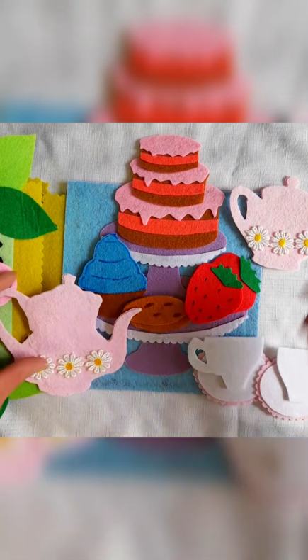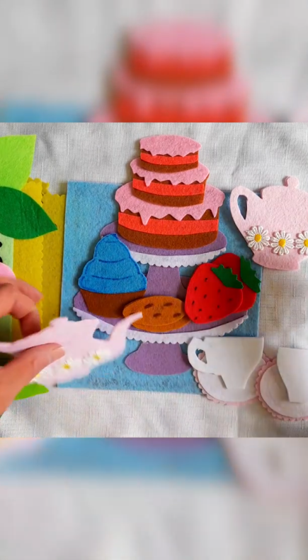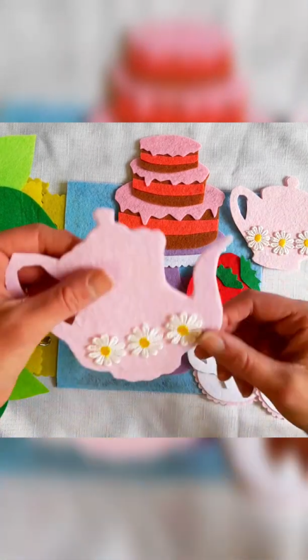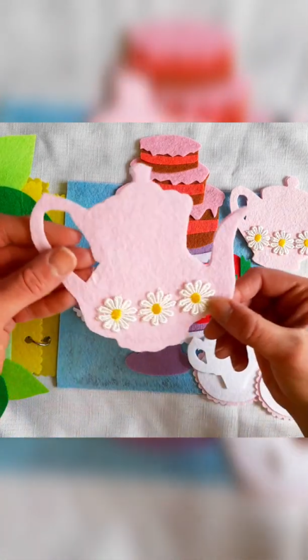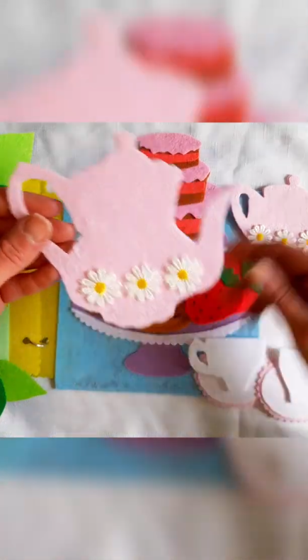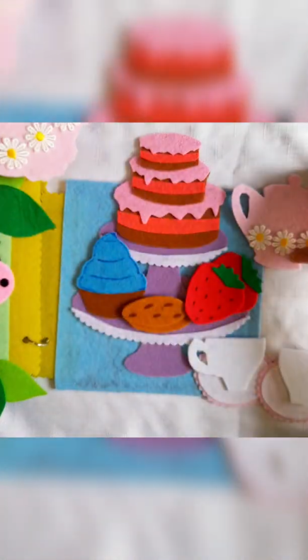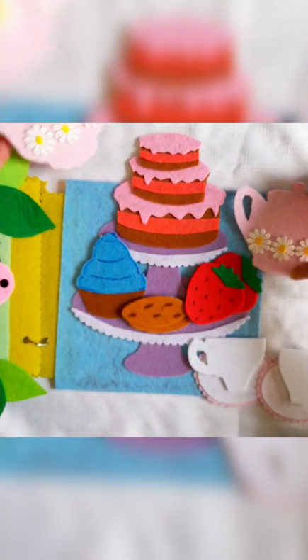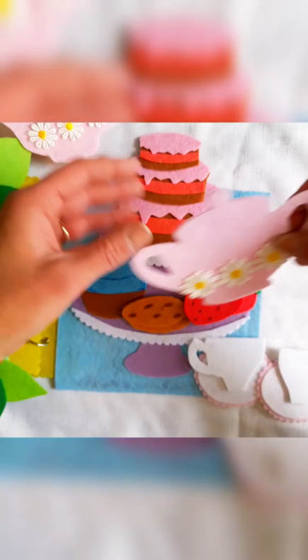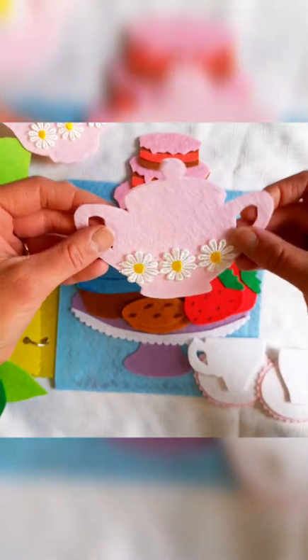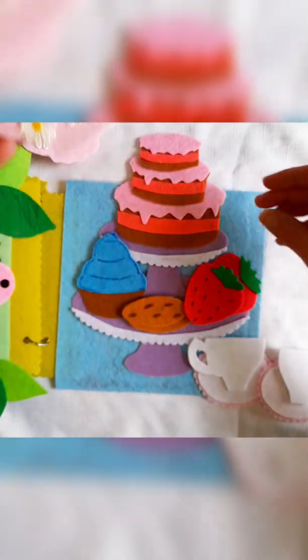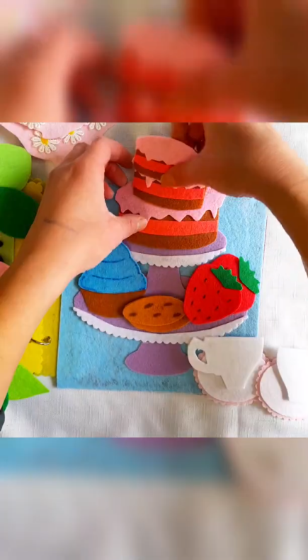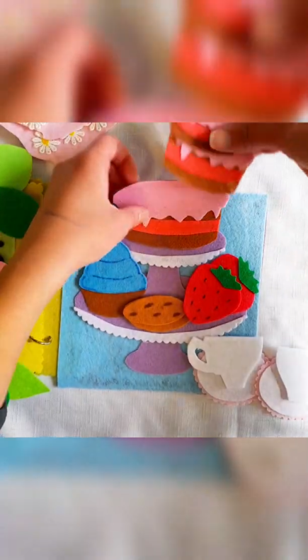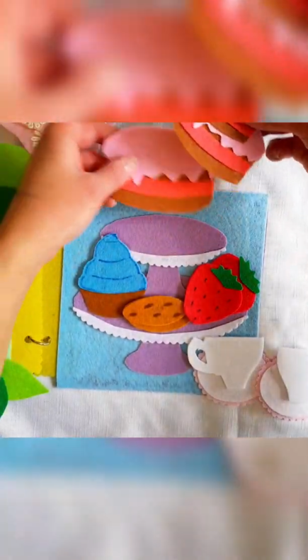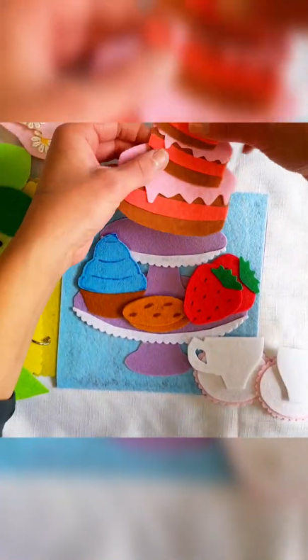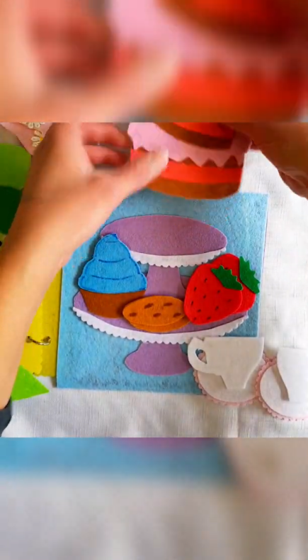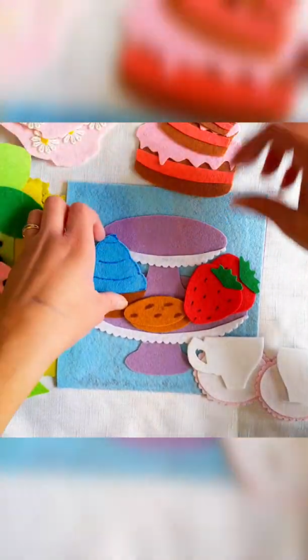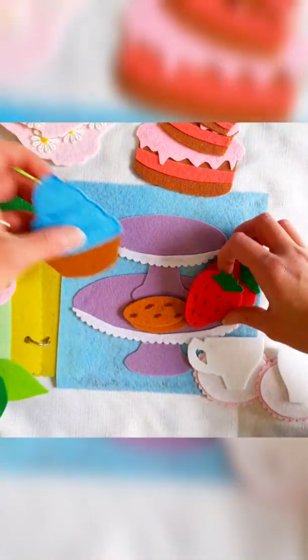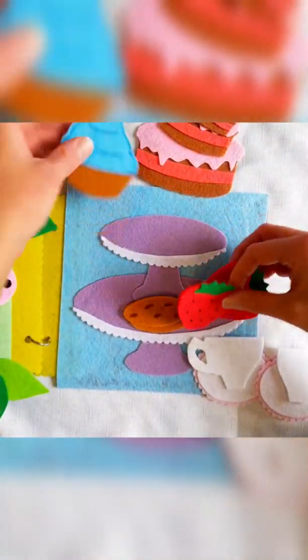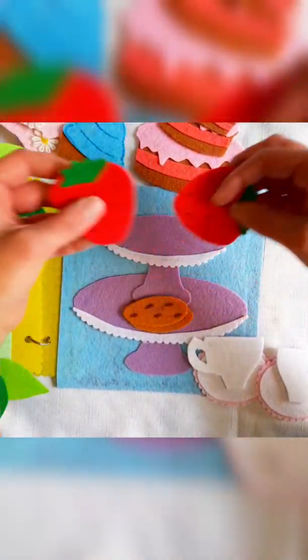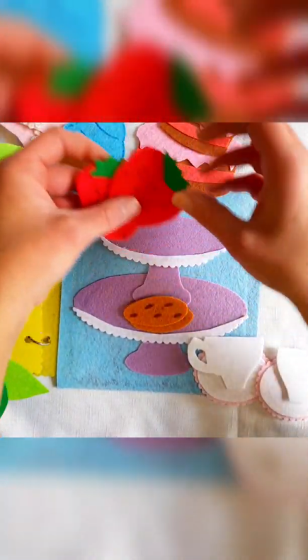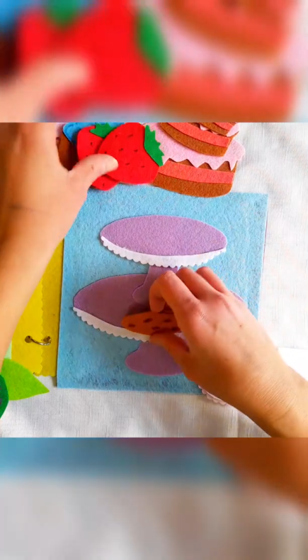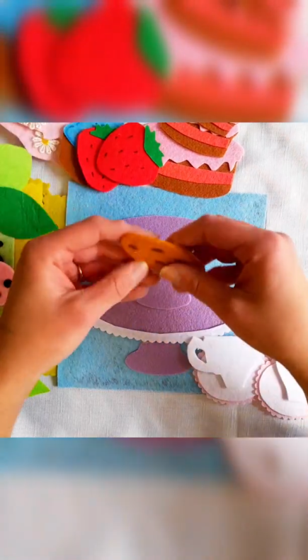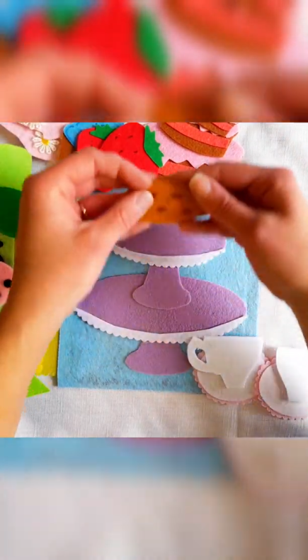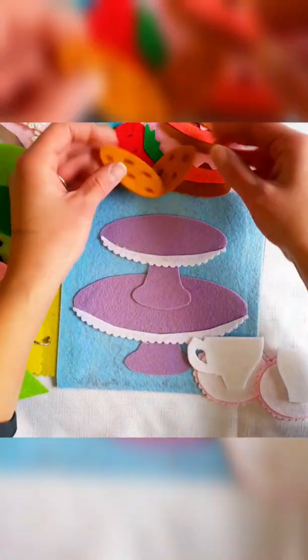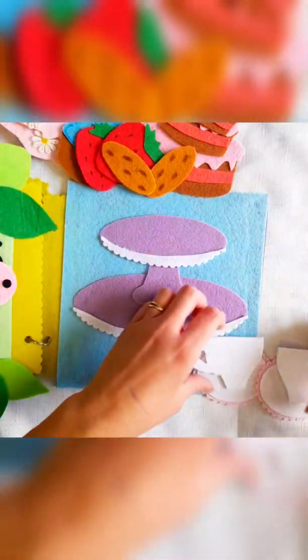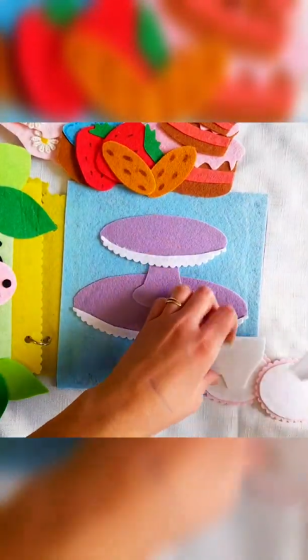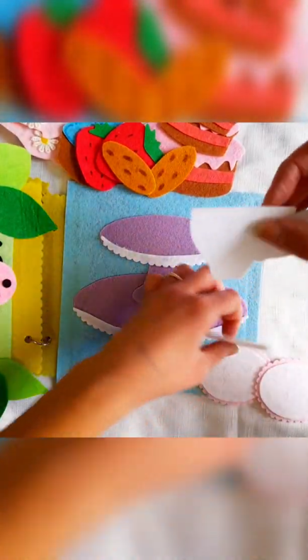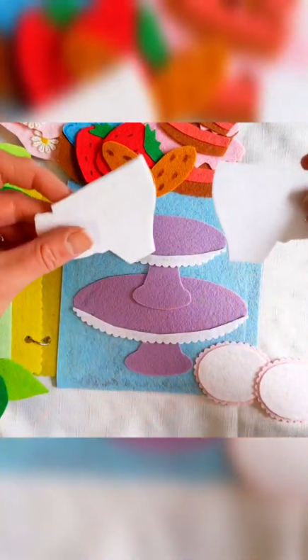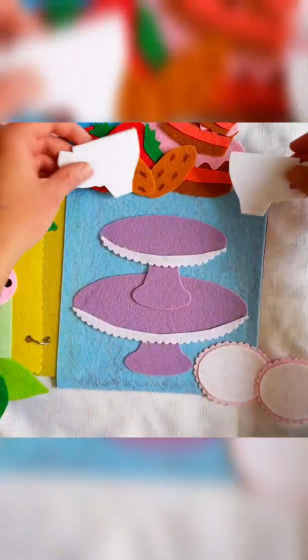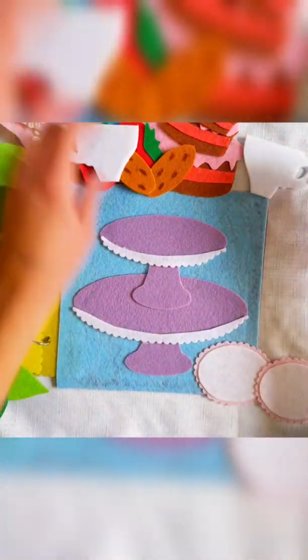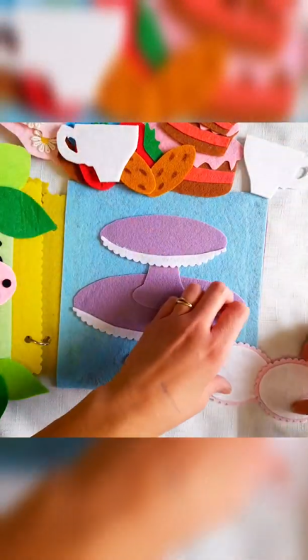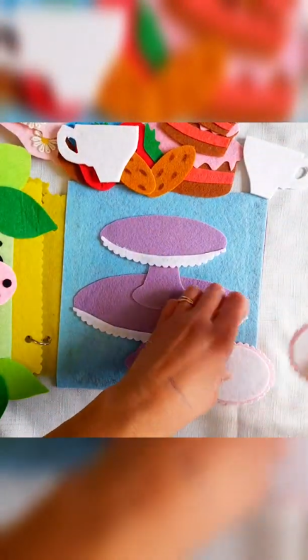As you can see it comes with this little teapot, a little sugar pot, a three-tiered cake, a cupcake, two strawberries, two cookies, and two teacups and two little plates.